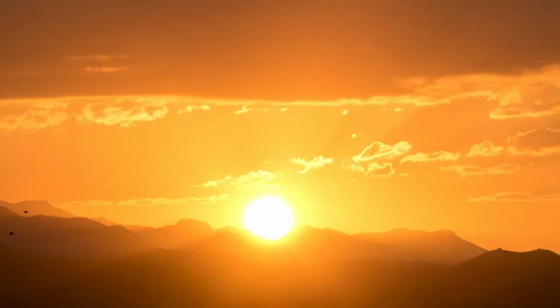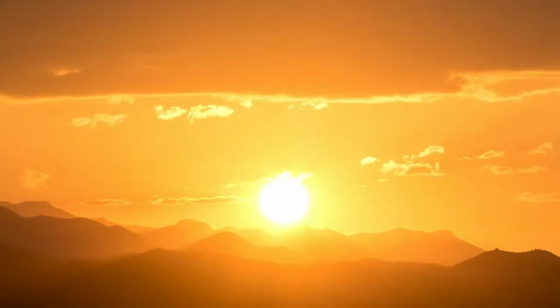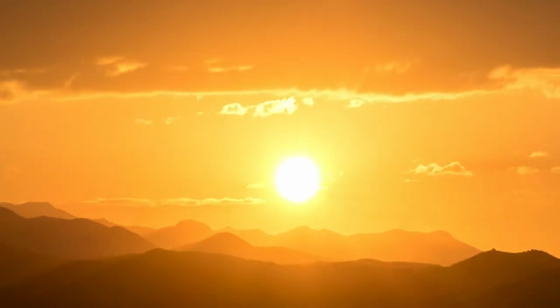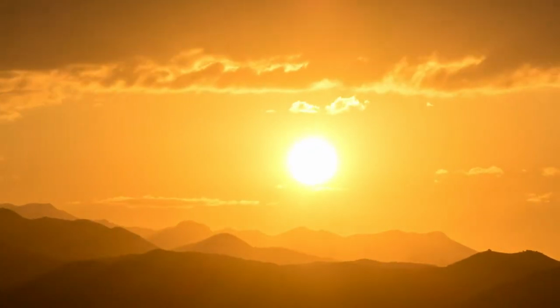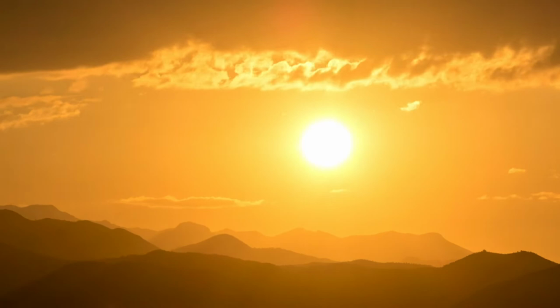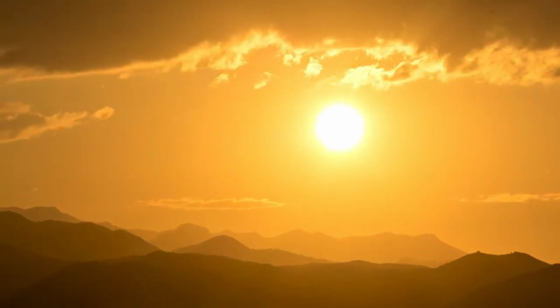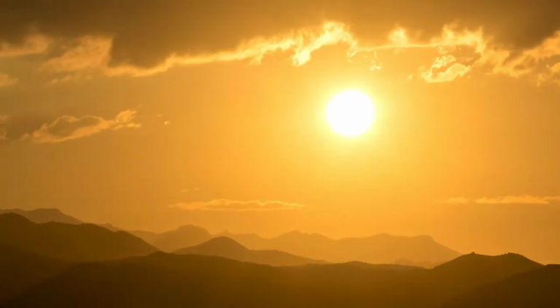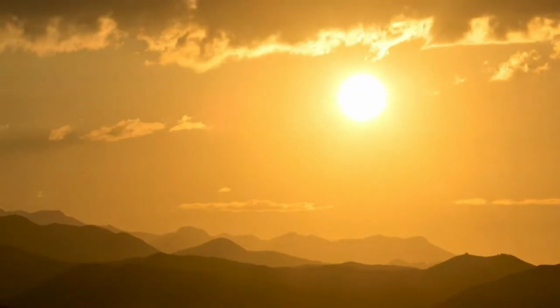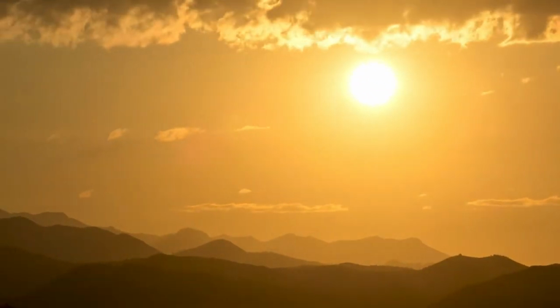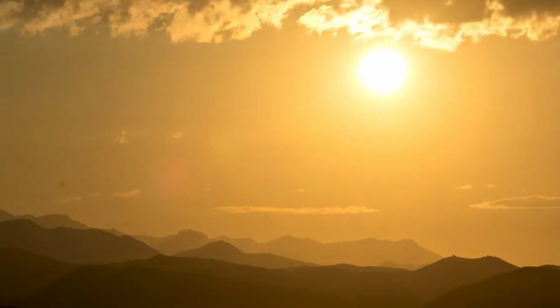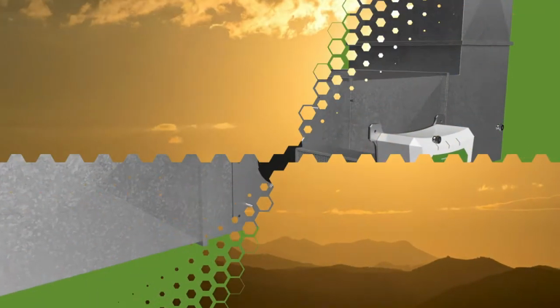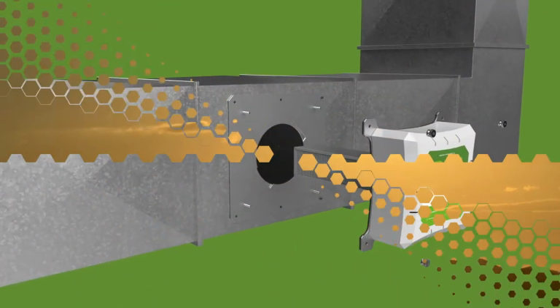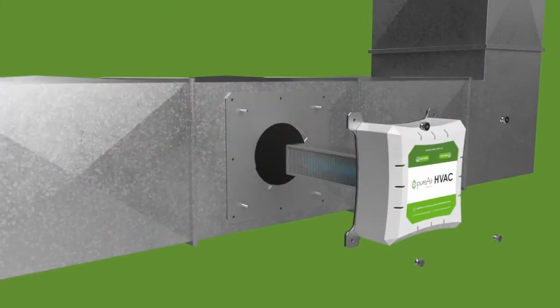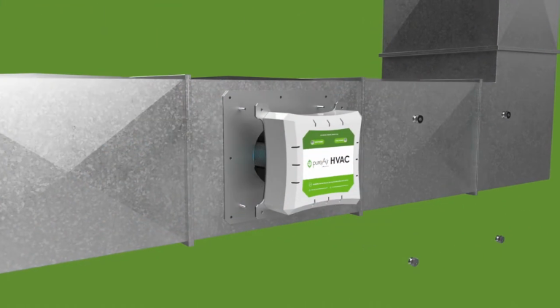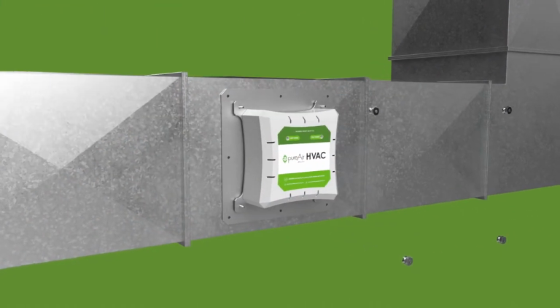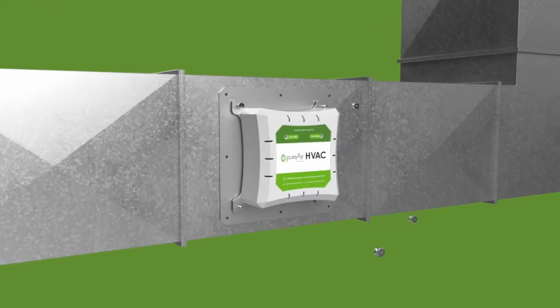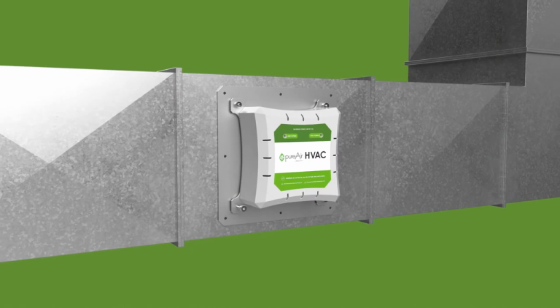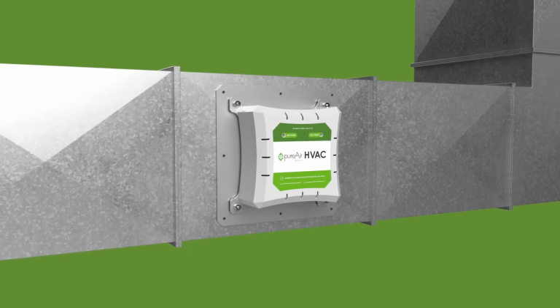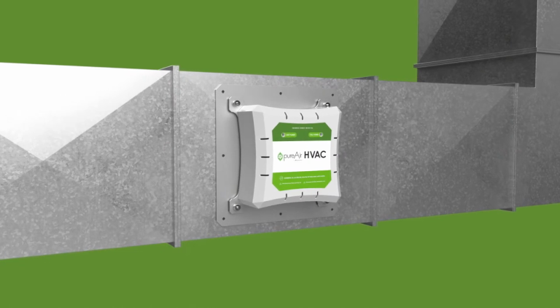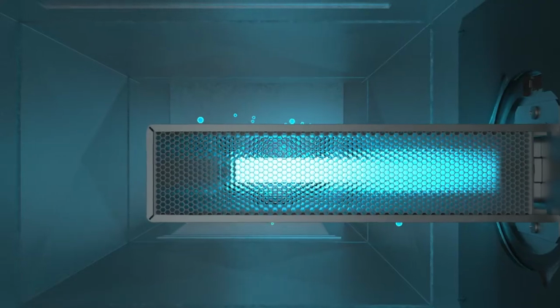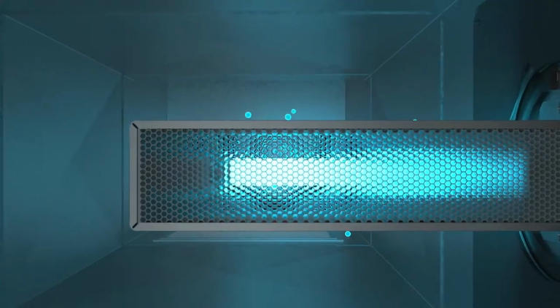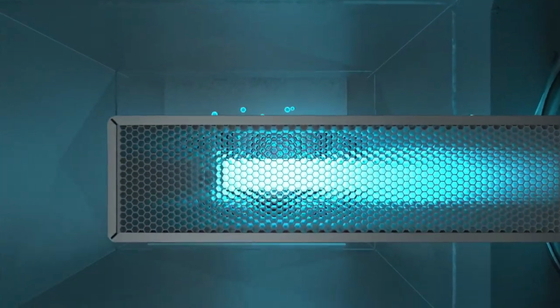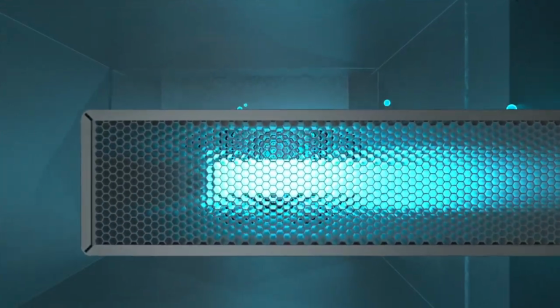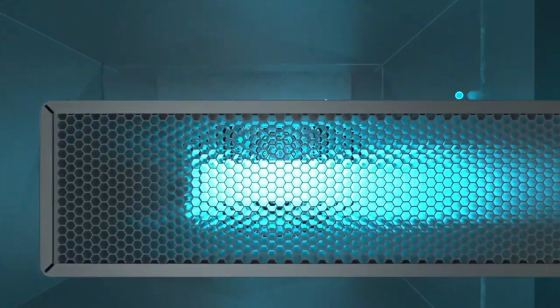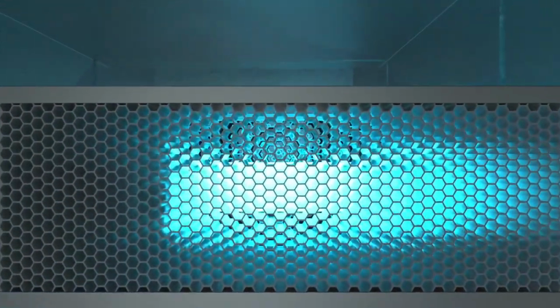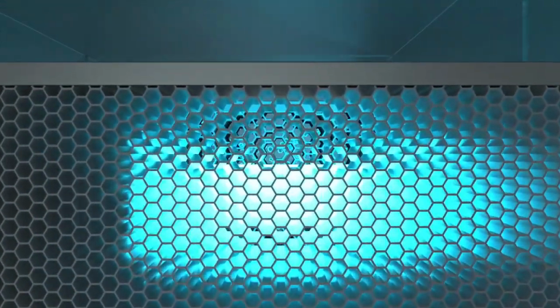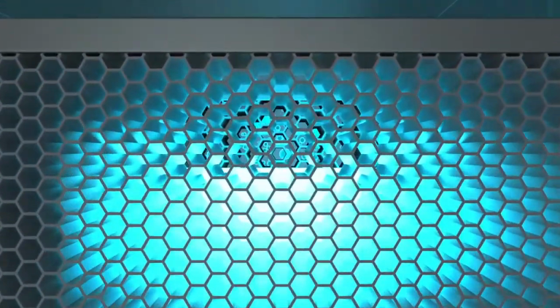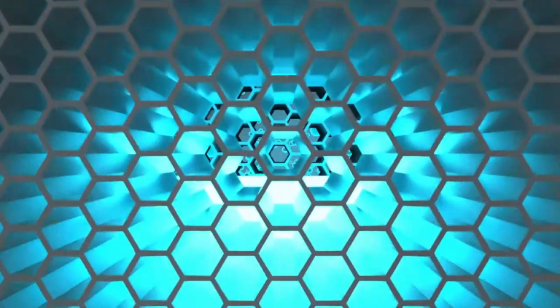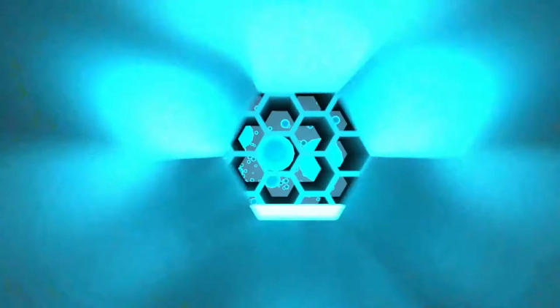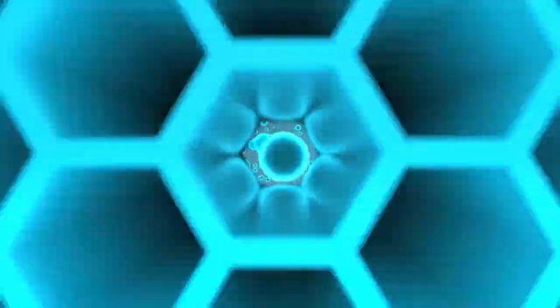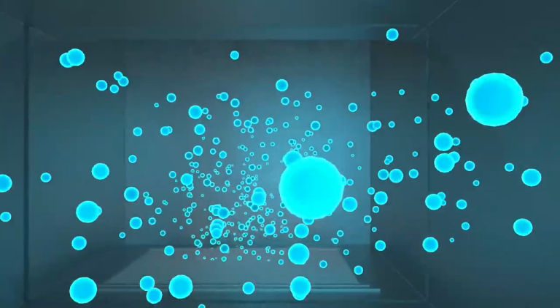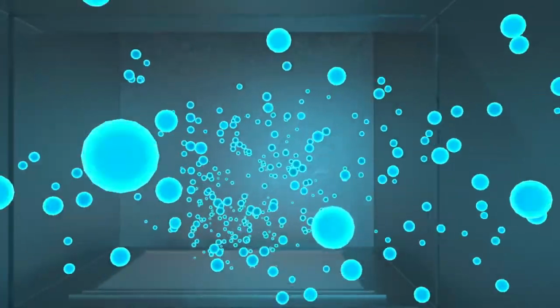Like the sun, Active Radiant Catalysis, or ARC, our proprietary form of photocatalytic oxidation uses ultraviolet energy to activate a catalyst that converts ambient humidity into oxidizing hydroxyls.